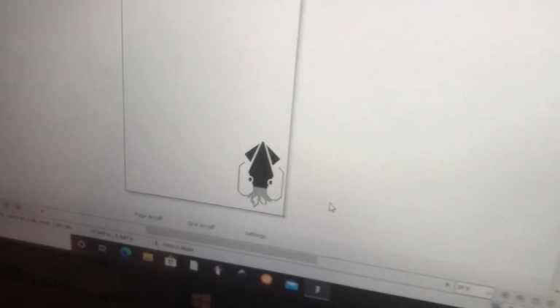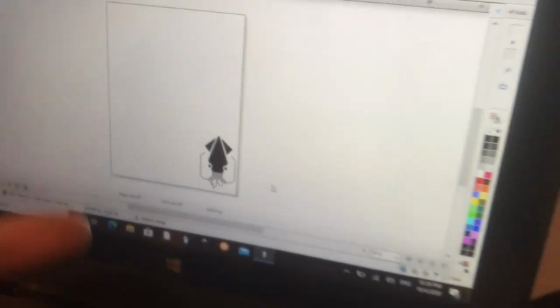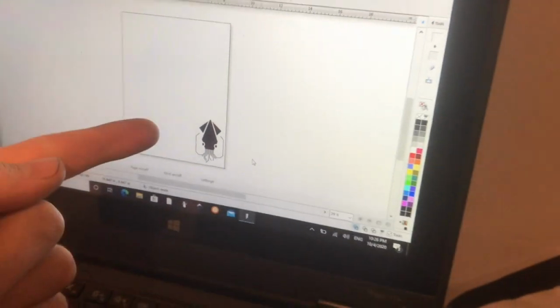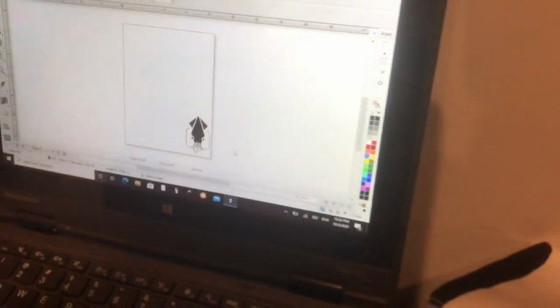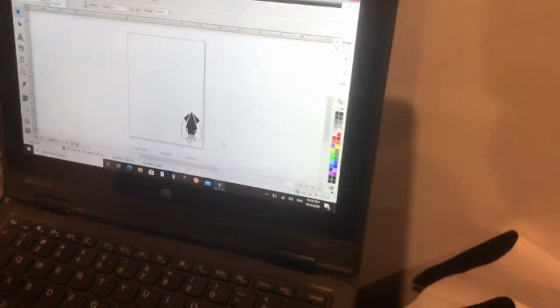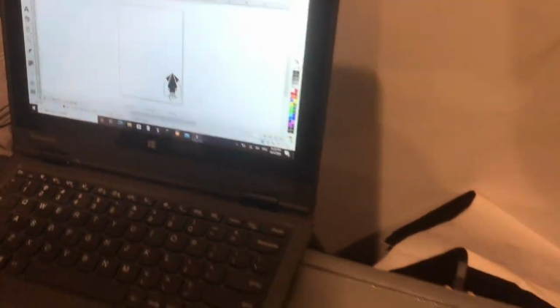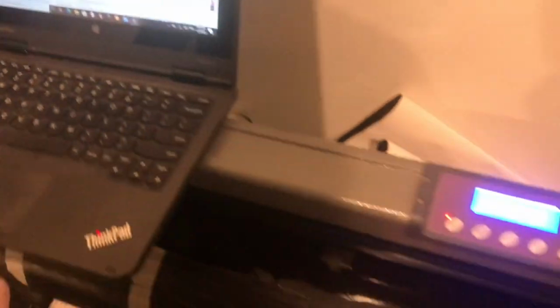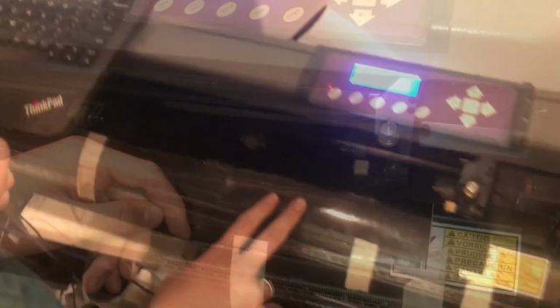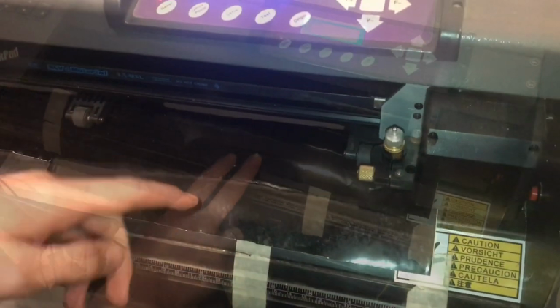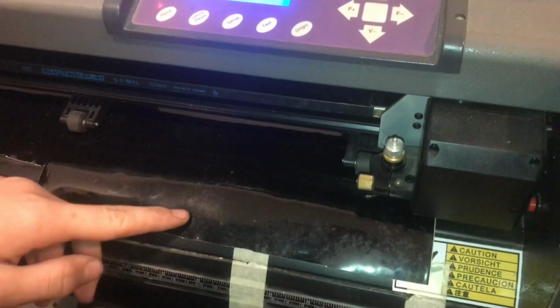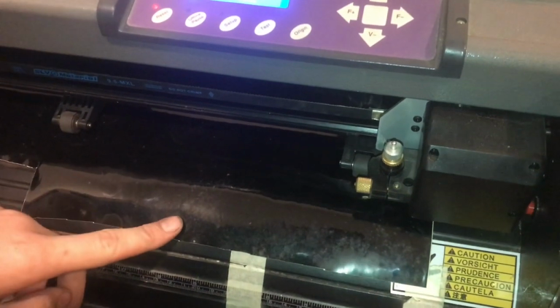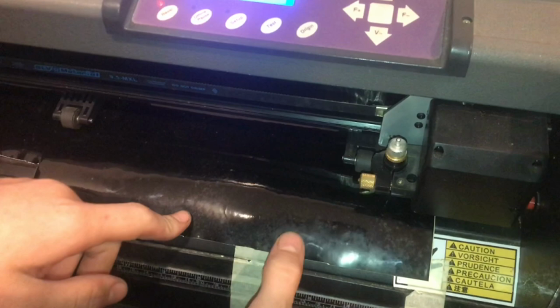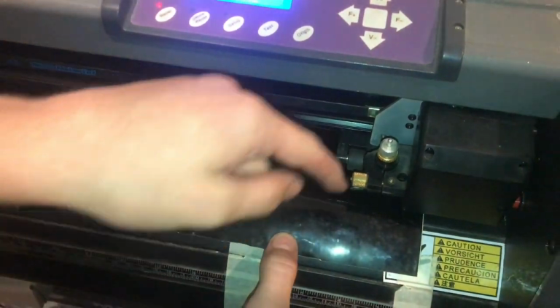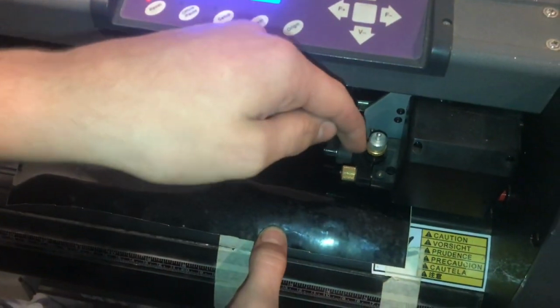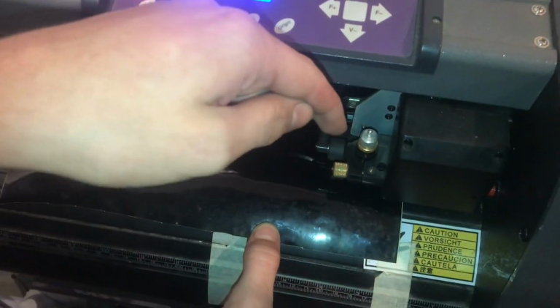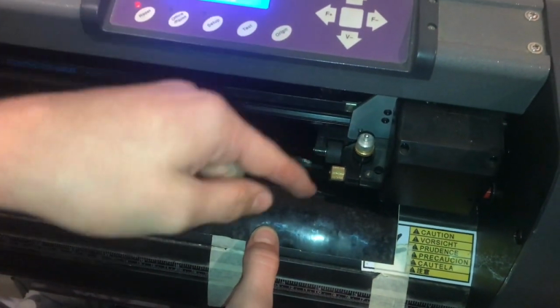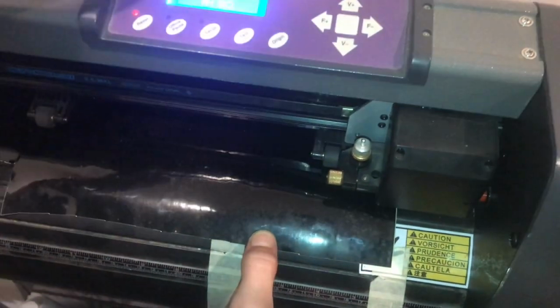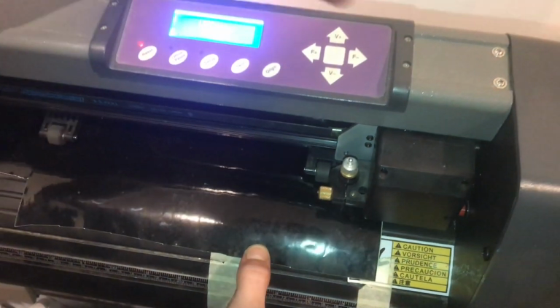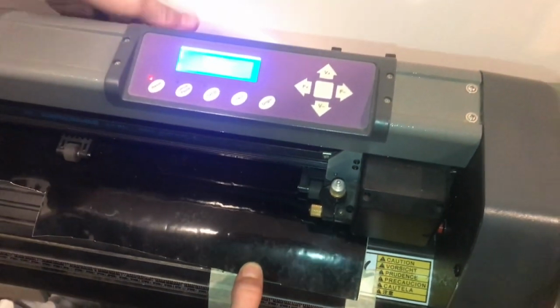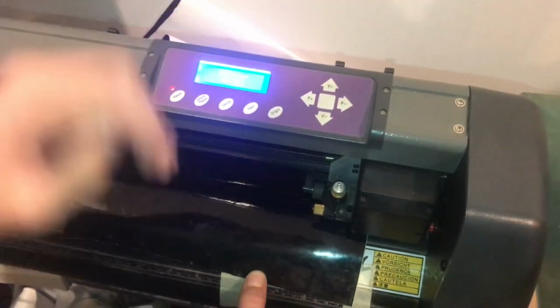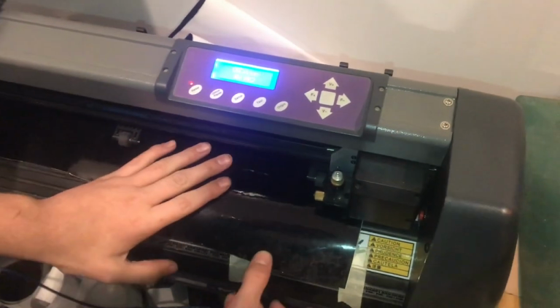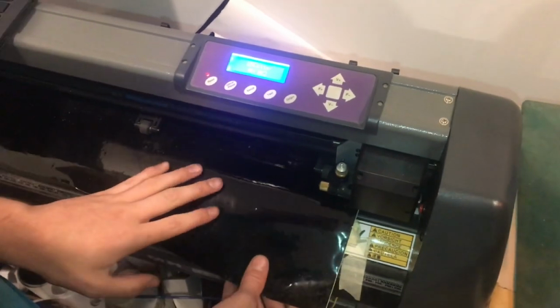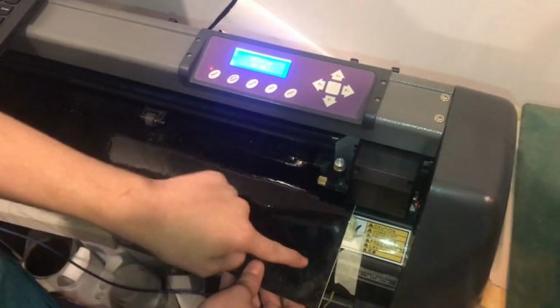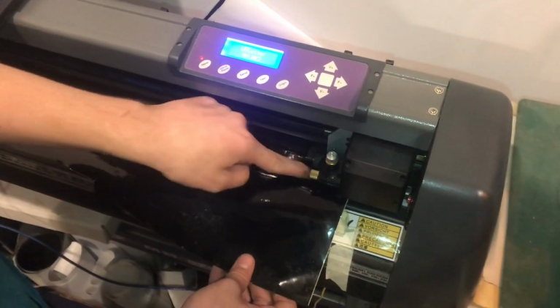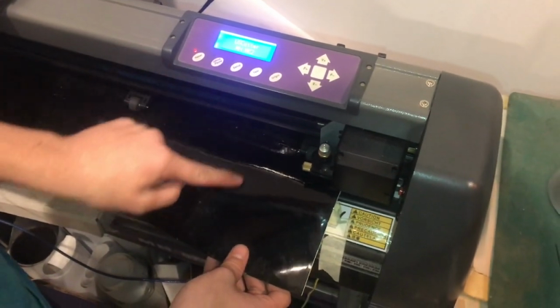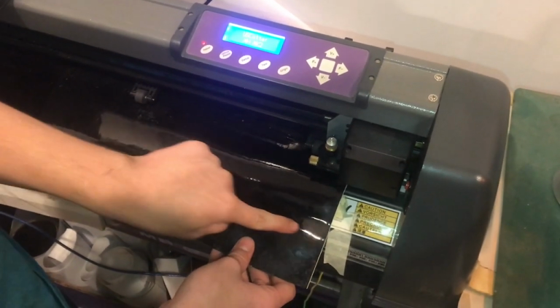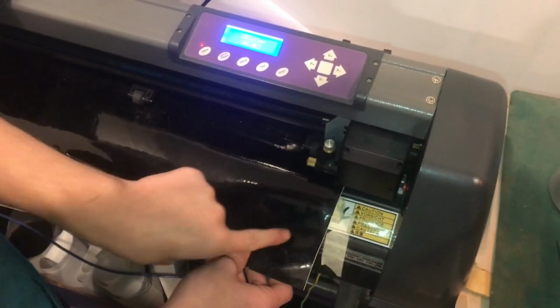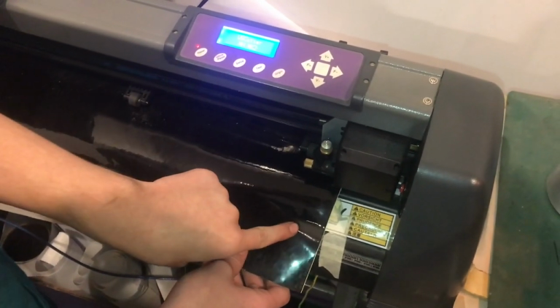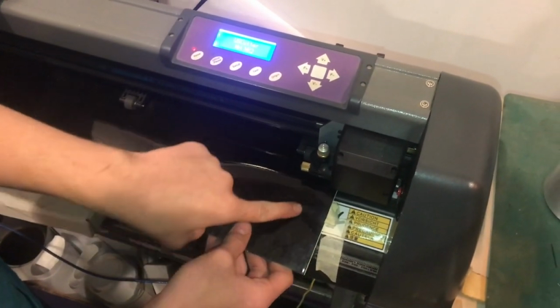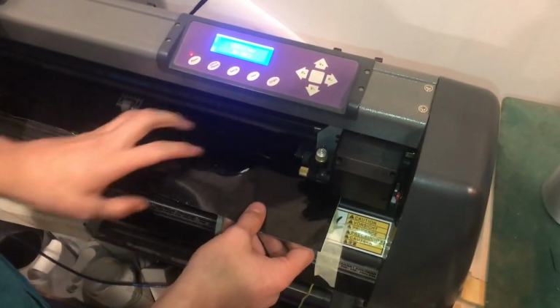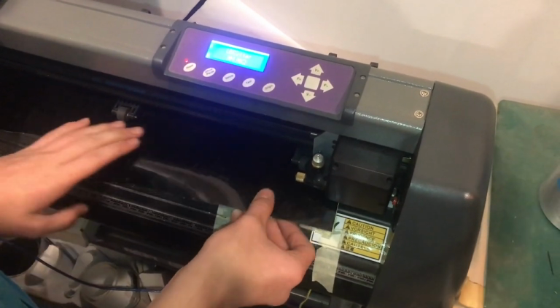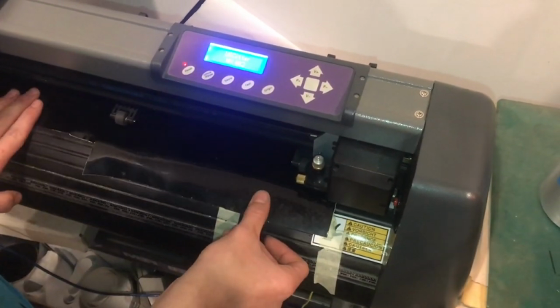We're going to print this squid onto a piece of black vinyl. Whenever it's going to print your item, it's going to print it from the bottom right corner. So I want it to print right here, and I'm going to set the origin right there.